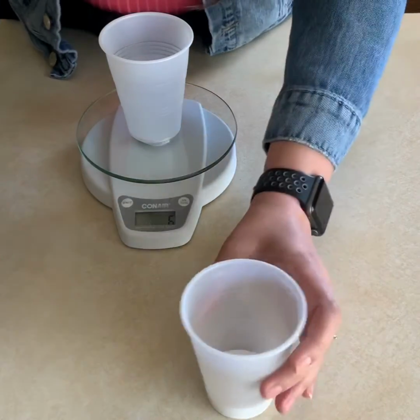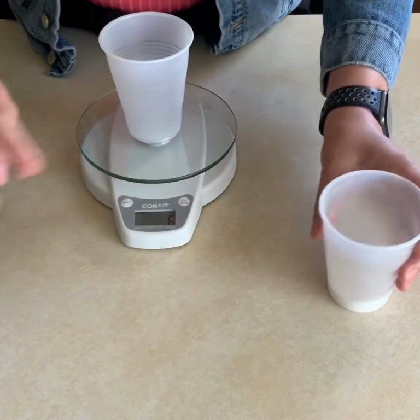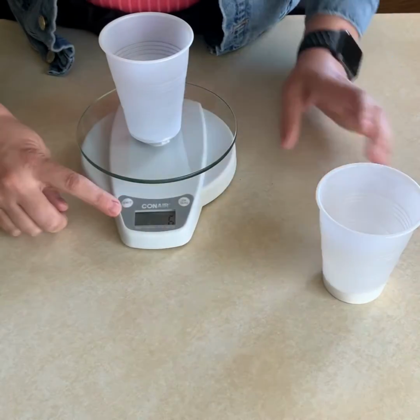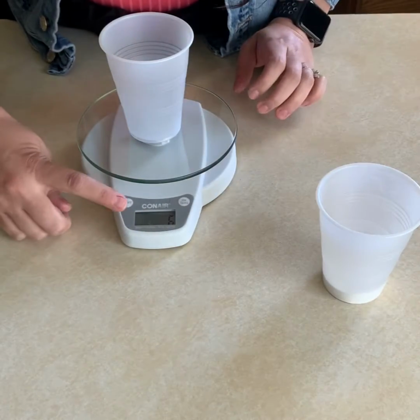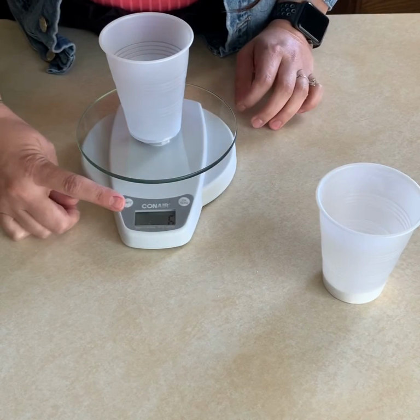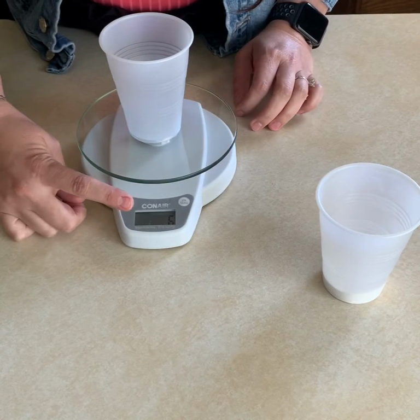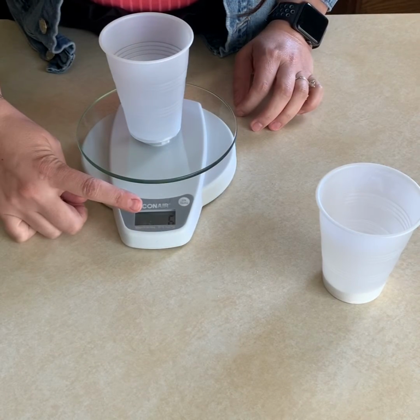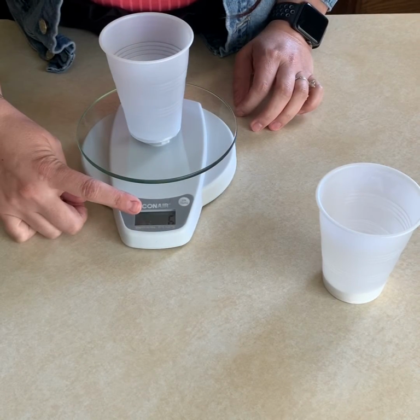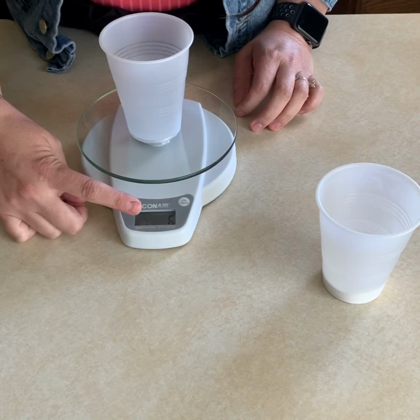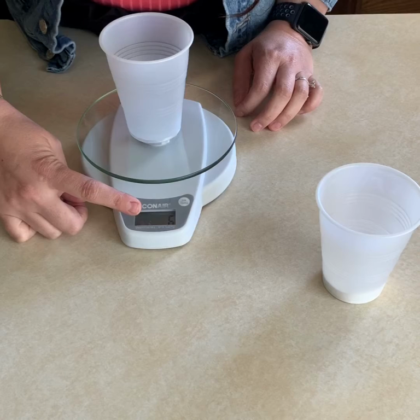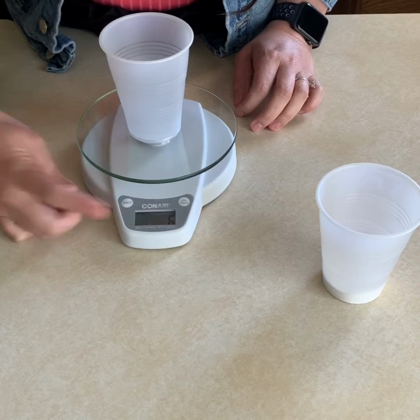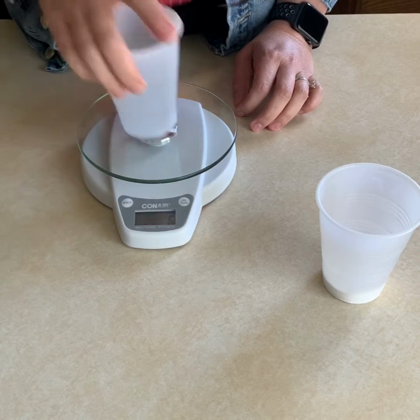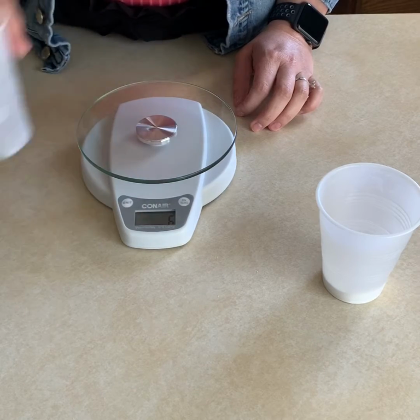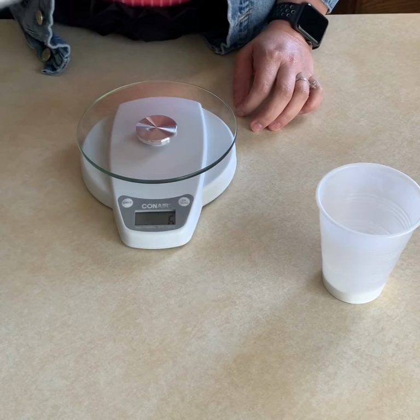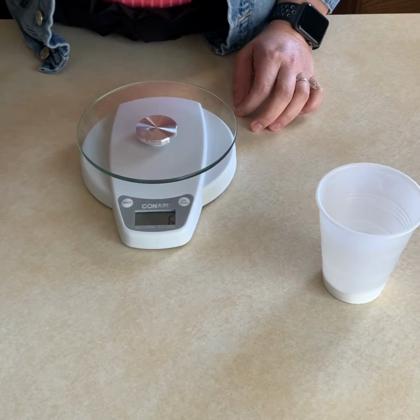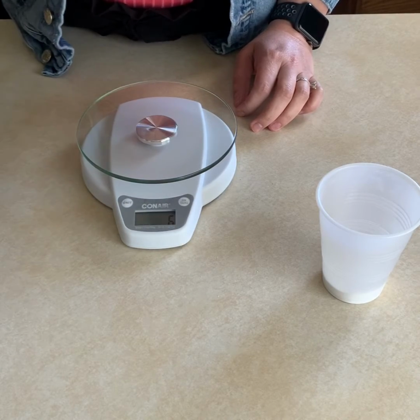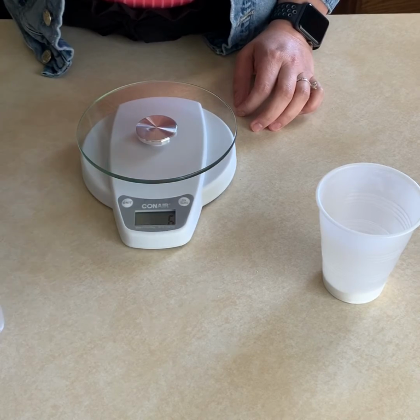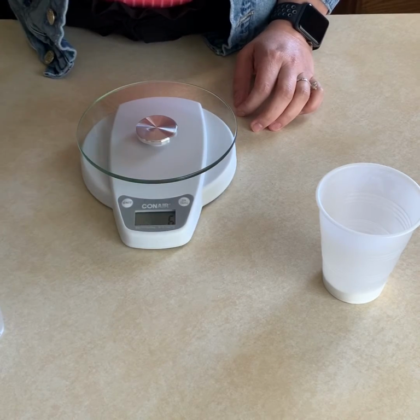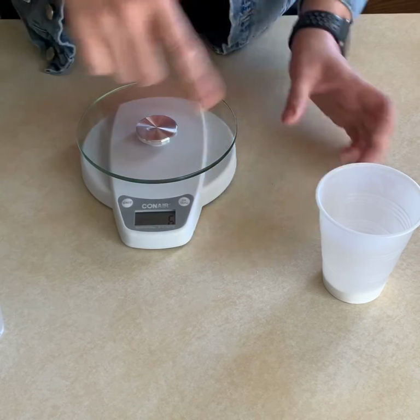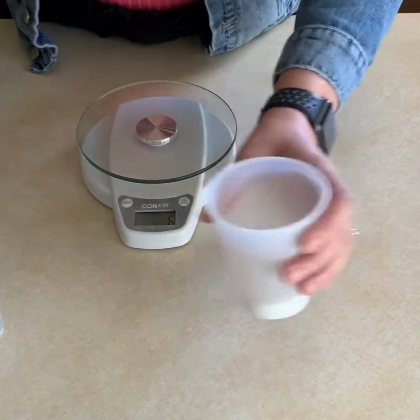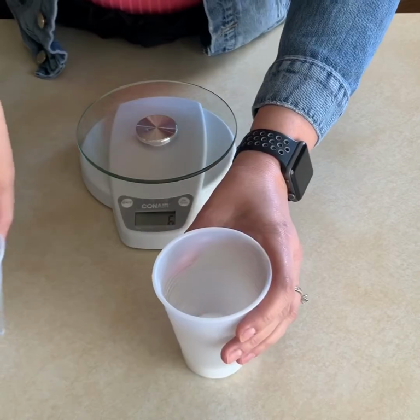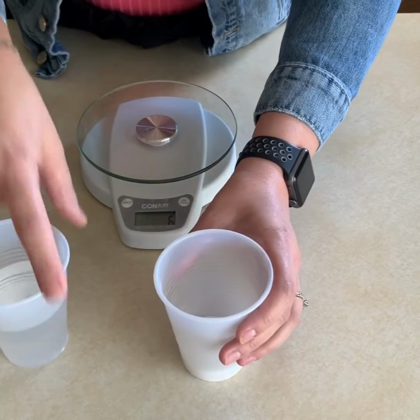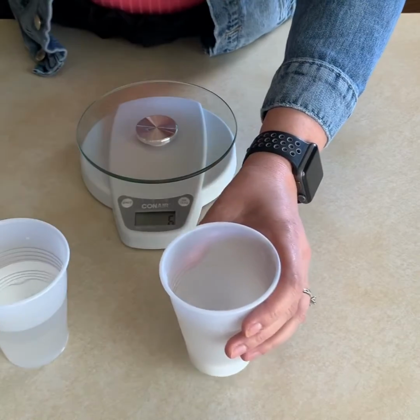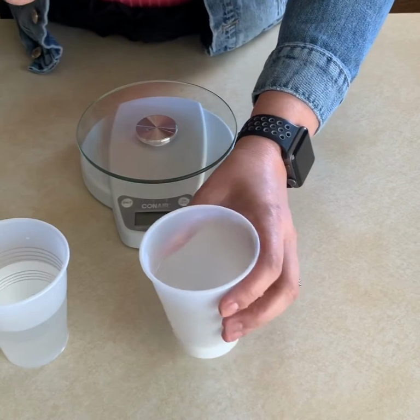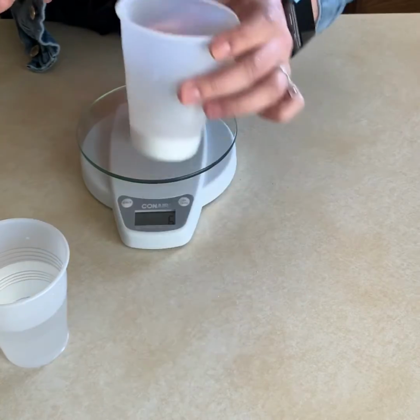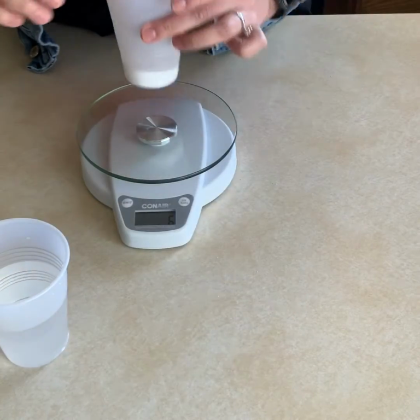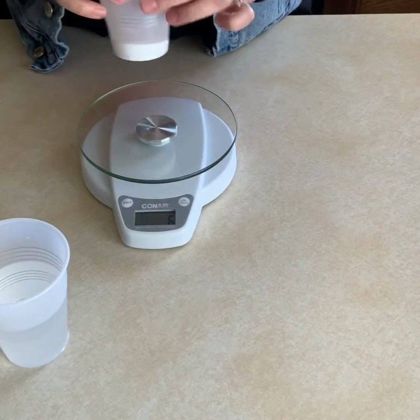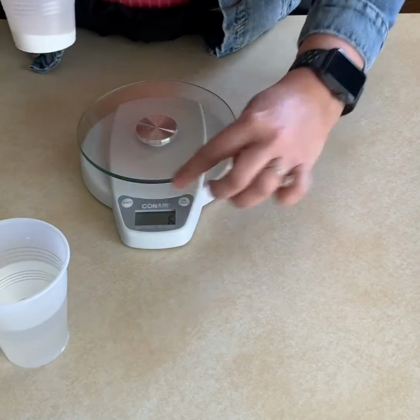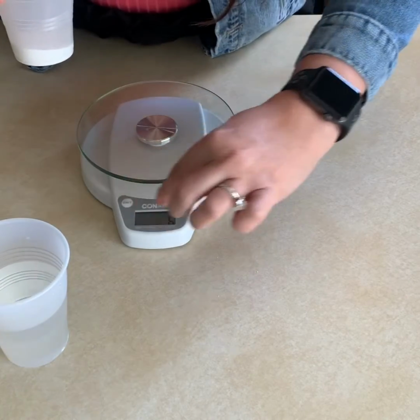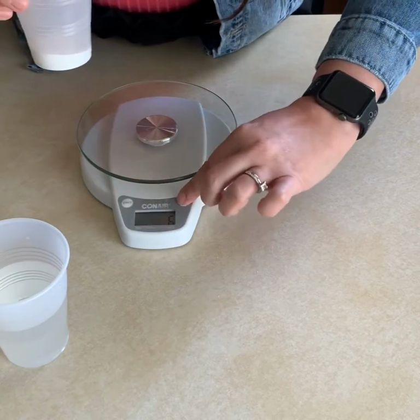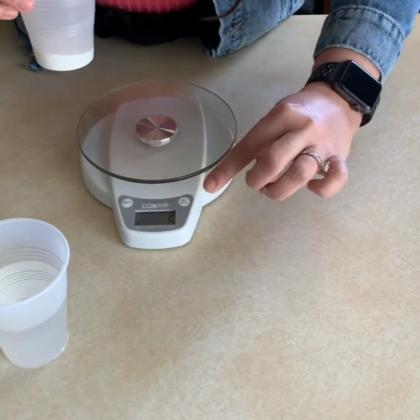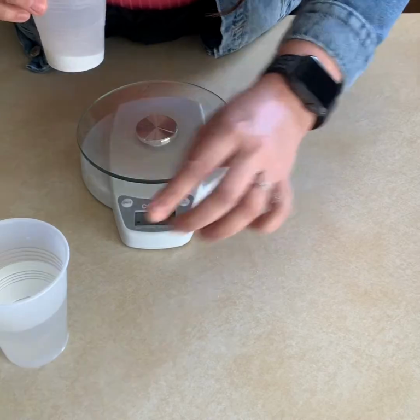The cup weighs six grams. So I know that we're going to take away six grams from one of the substances when we mix them together. Let's clear the scale.